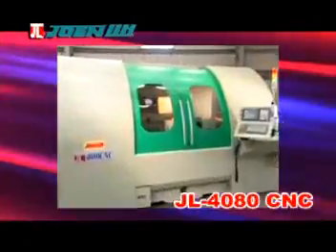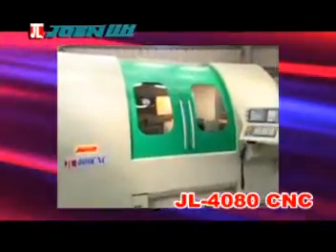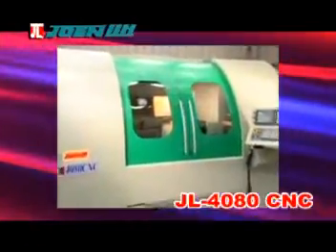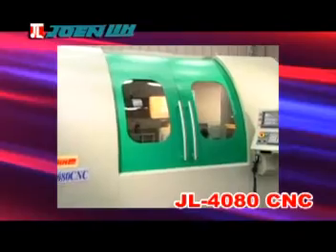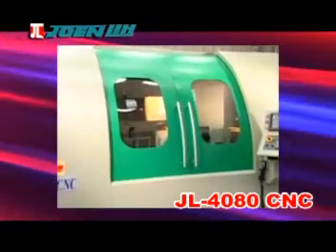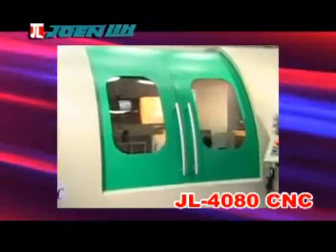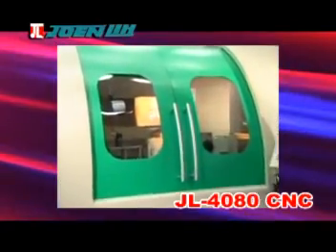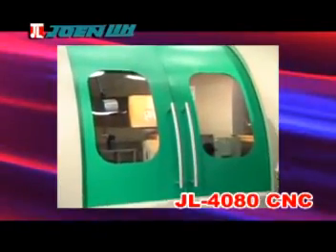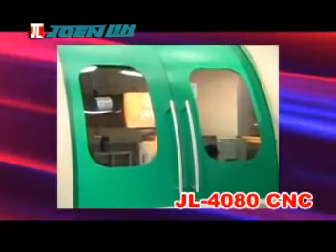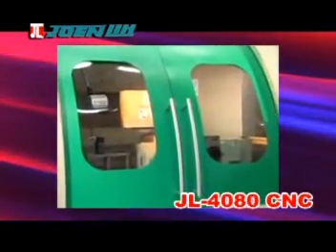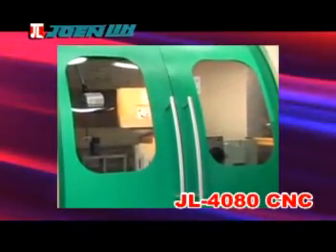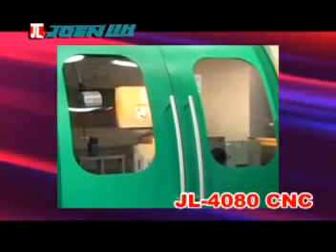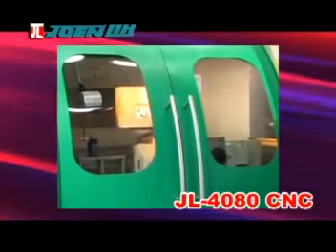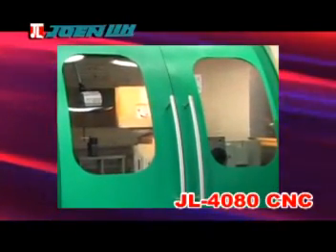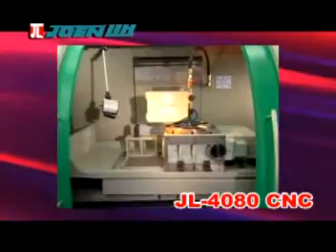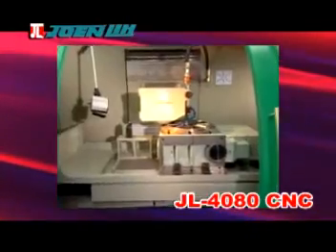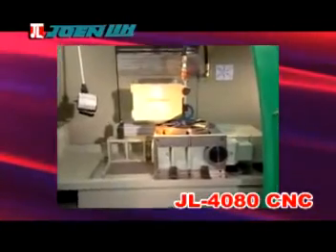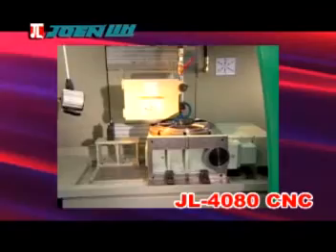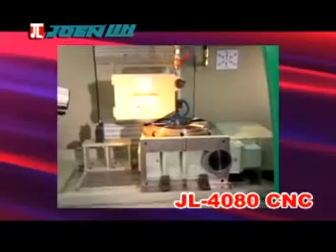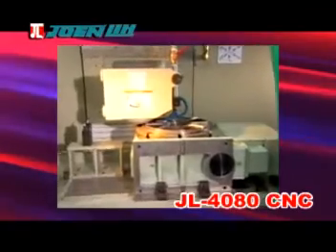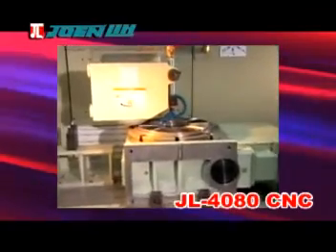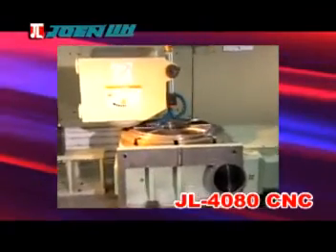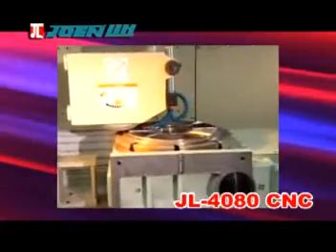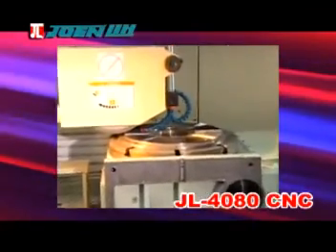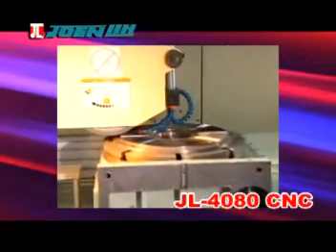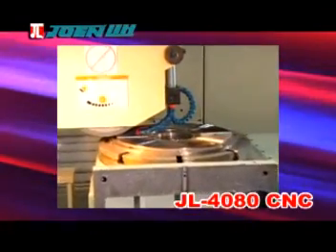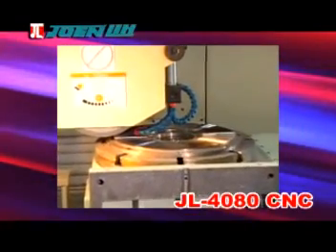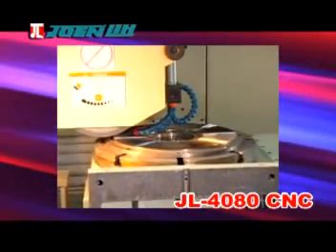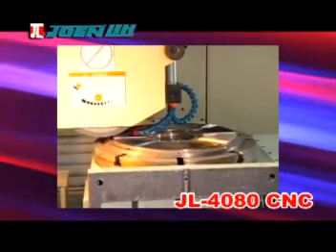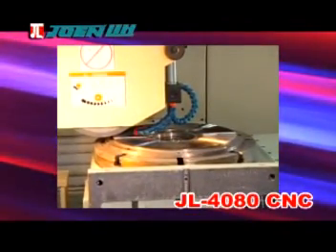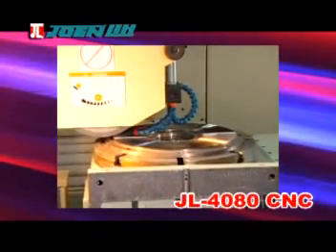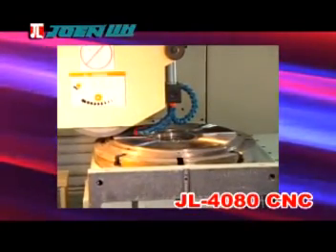Joe and Lee Machinery Company LTD High Precision 4080 CNC Profile Surface Grinder specializes in grinding long and thin workpieces, such as teeth steels, saw blades, and blades.